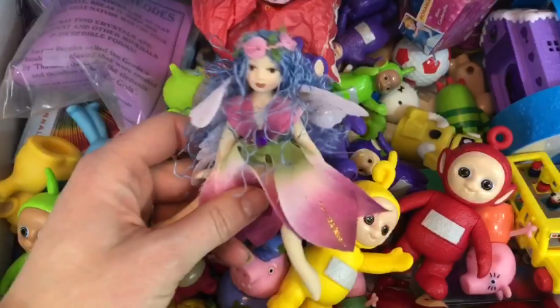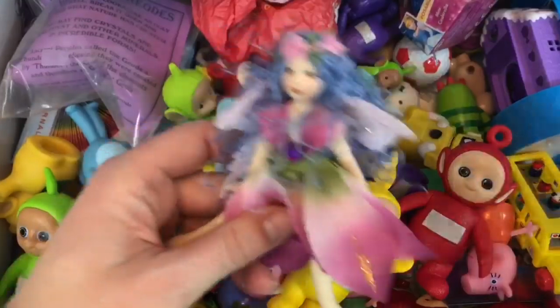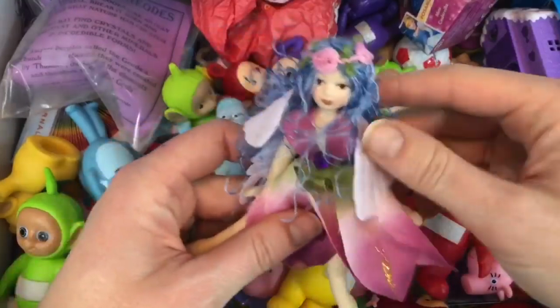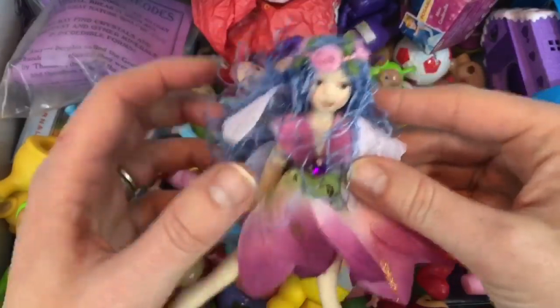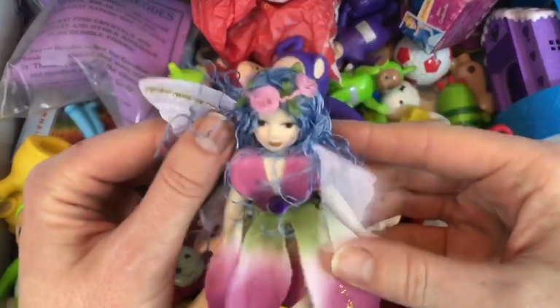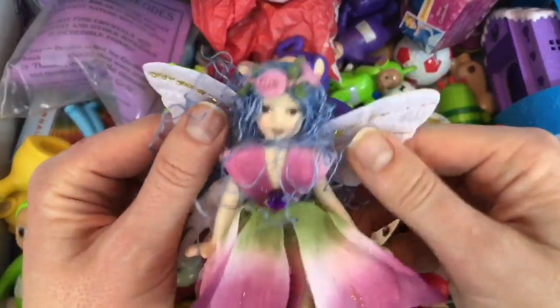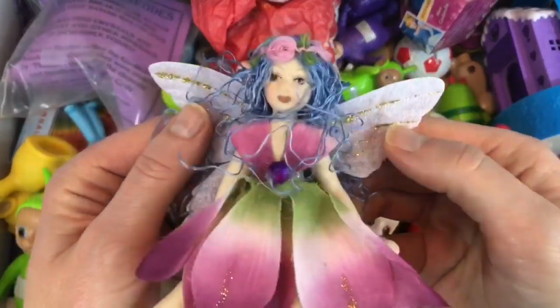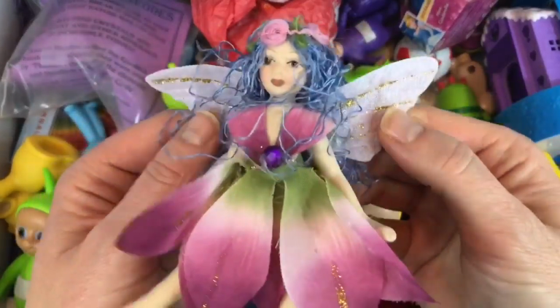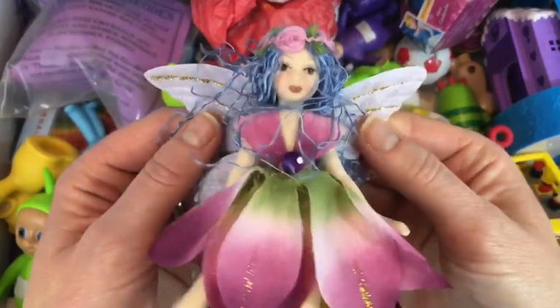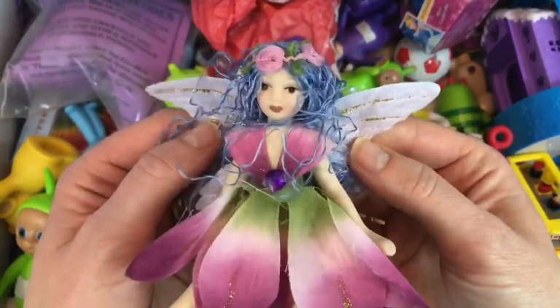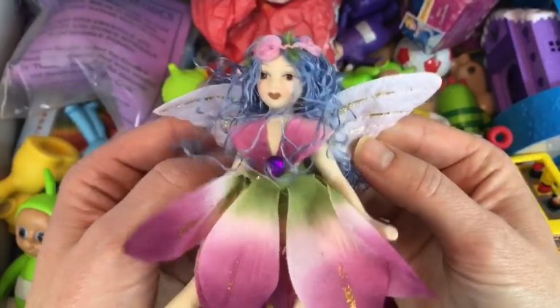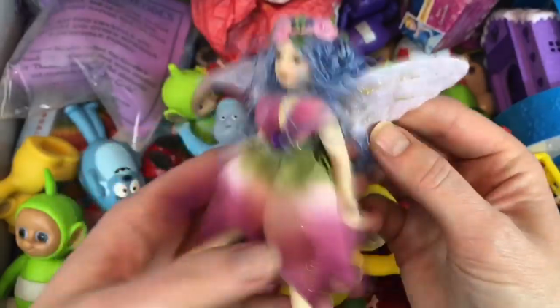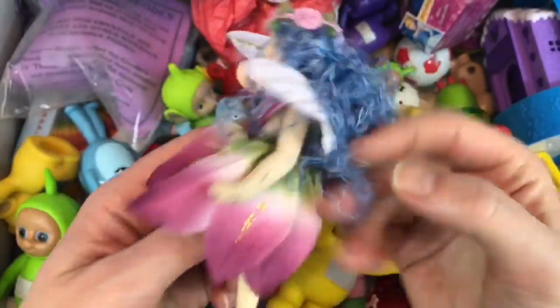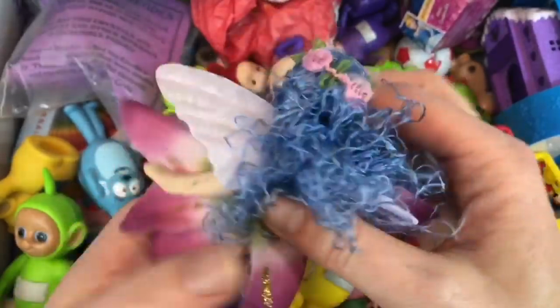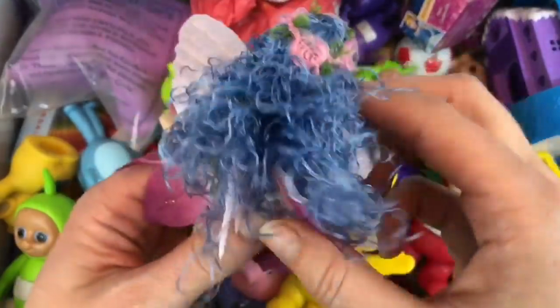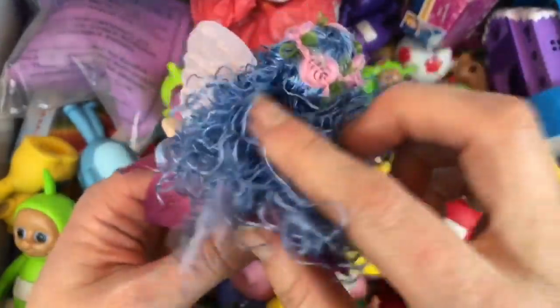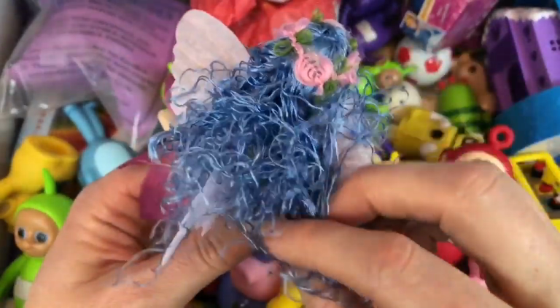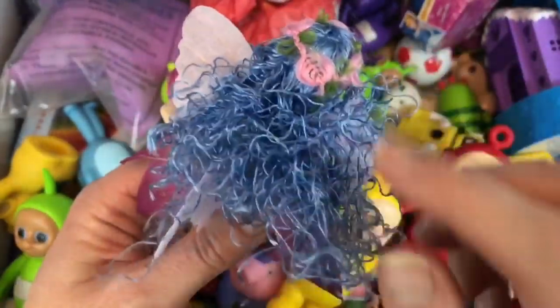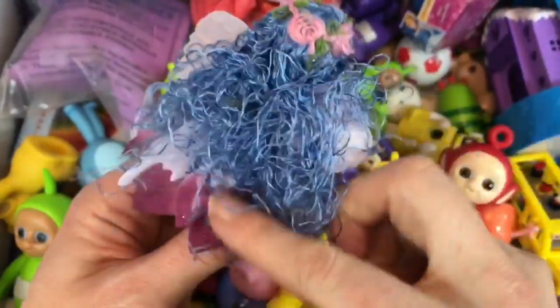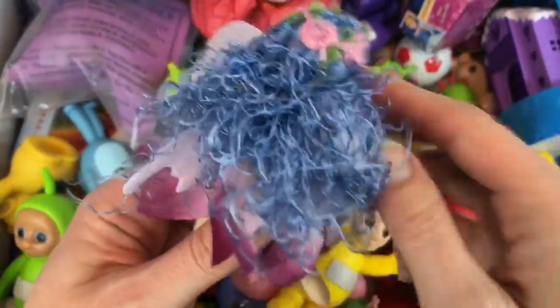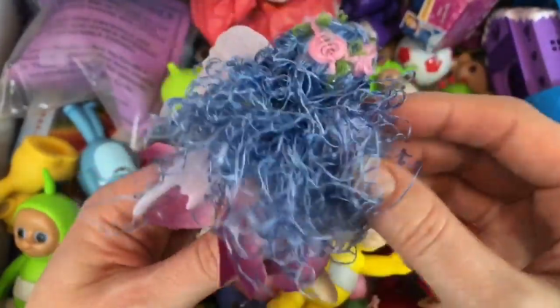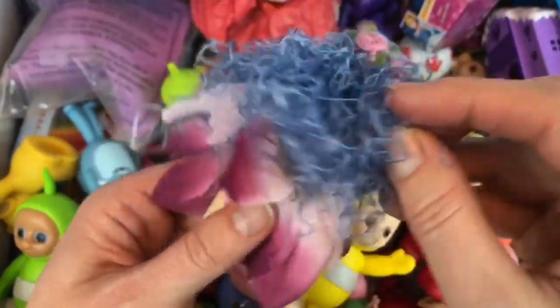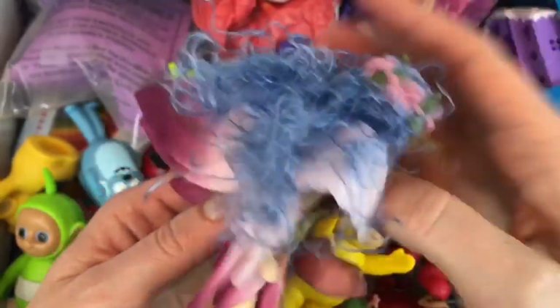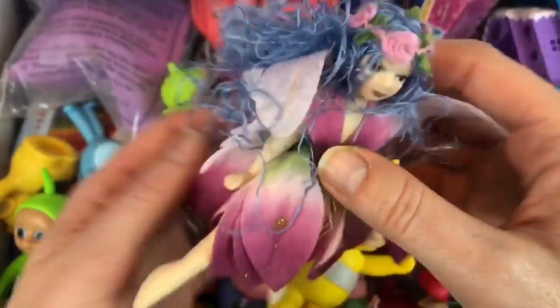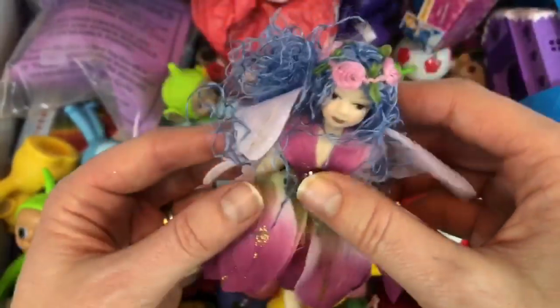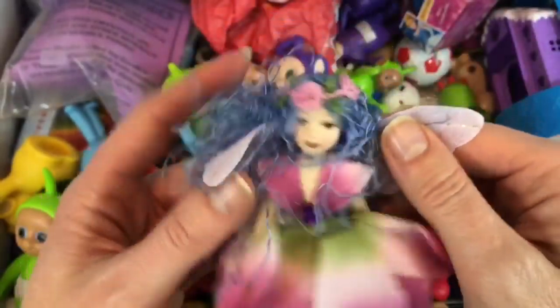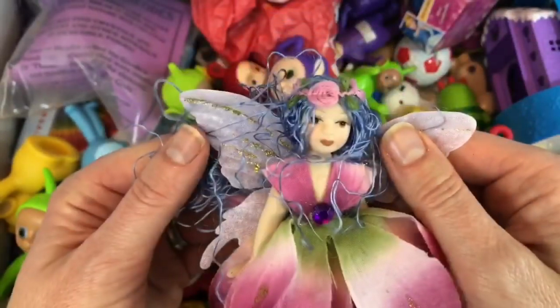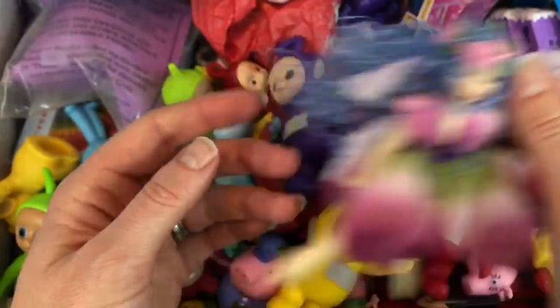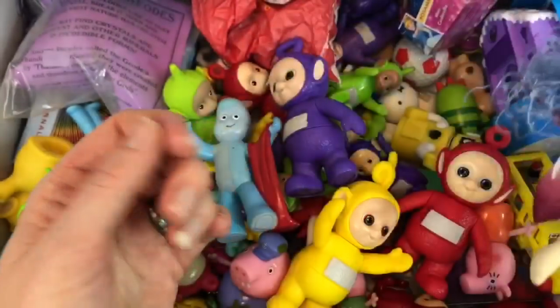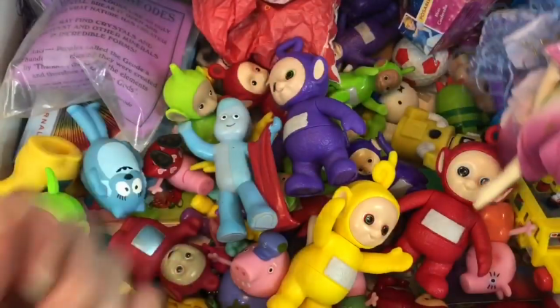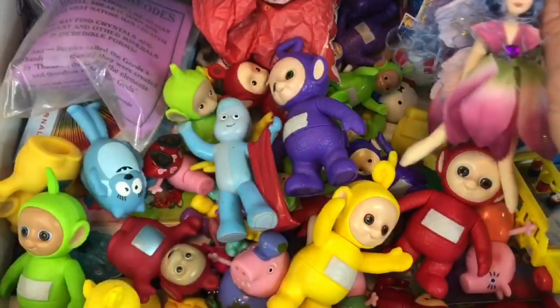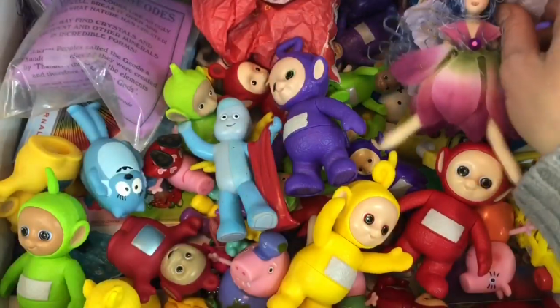And then we have our beautiful garden fairy. She has blue hair and petals for her dress. We can't wait to get outside in springtime and use our fairy again.